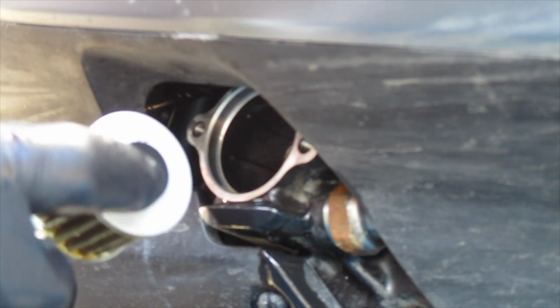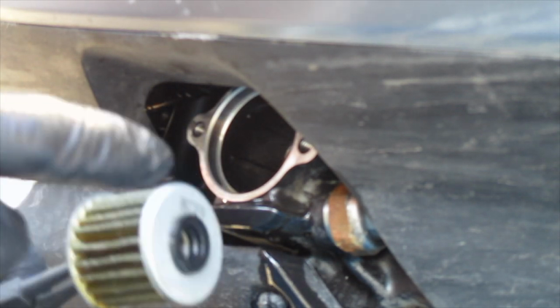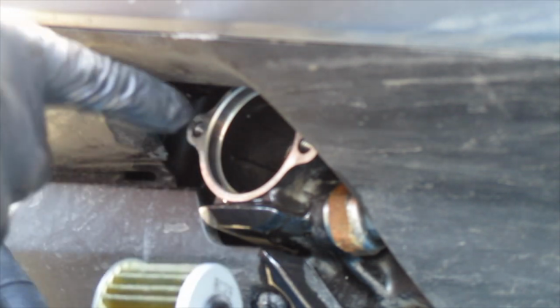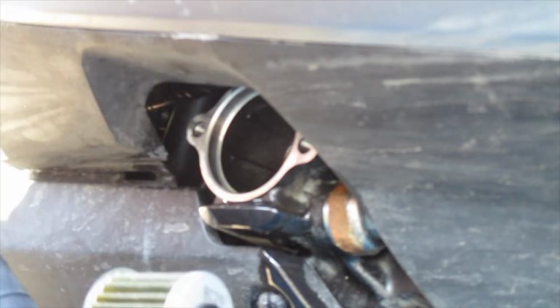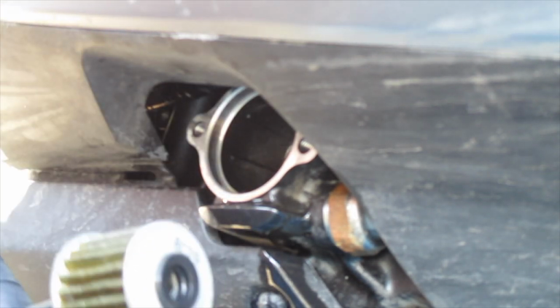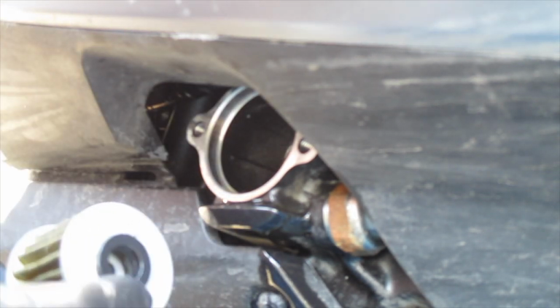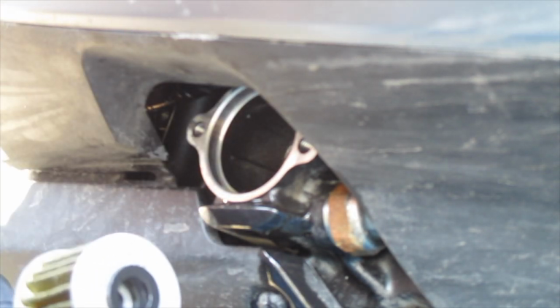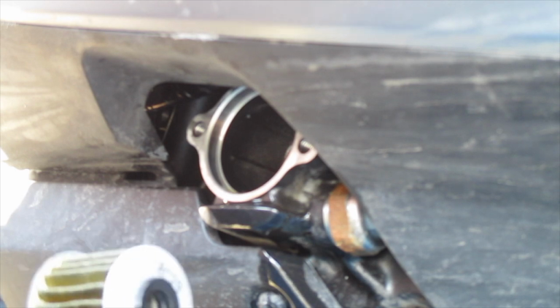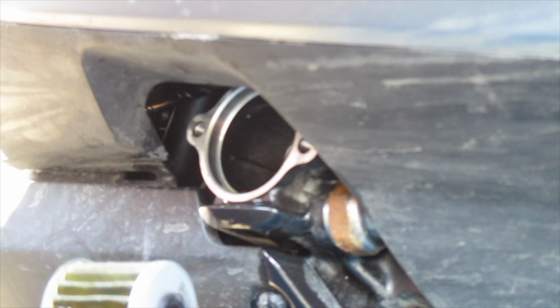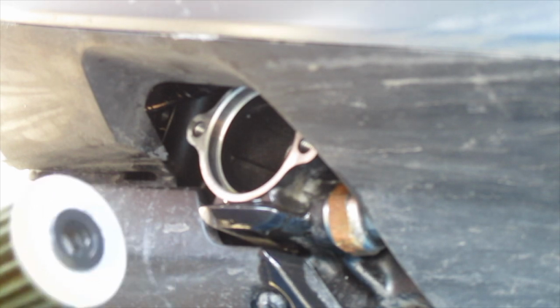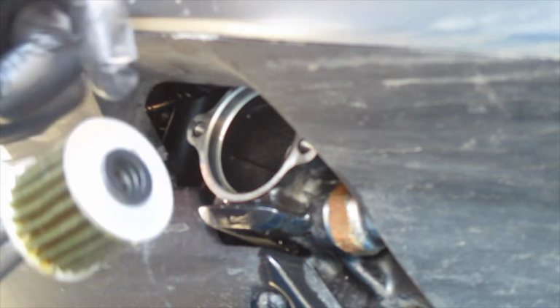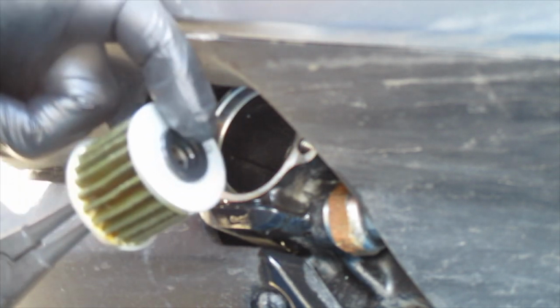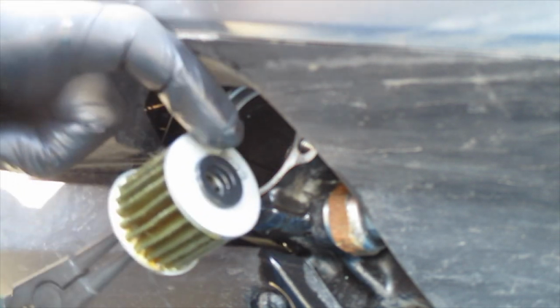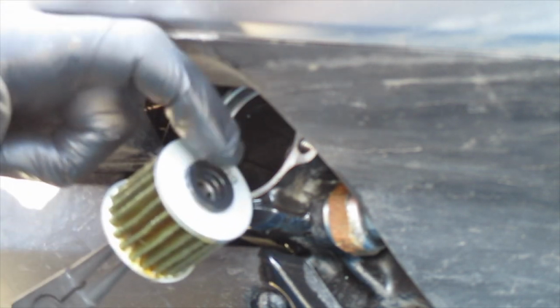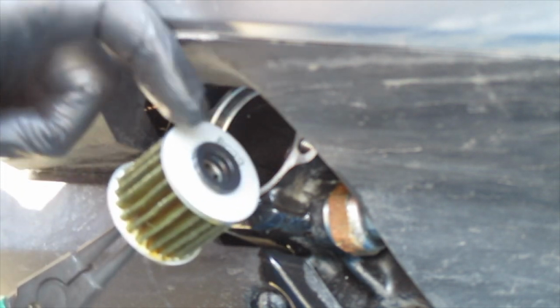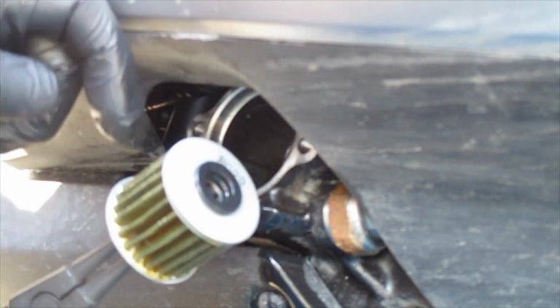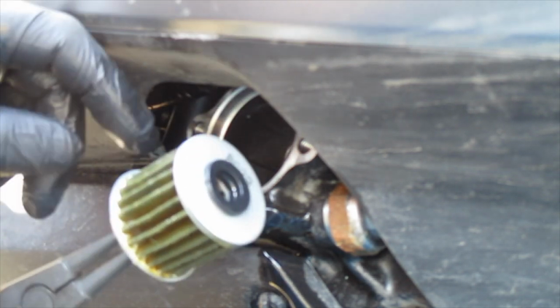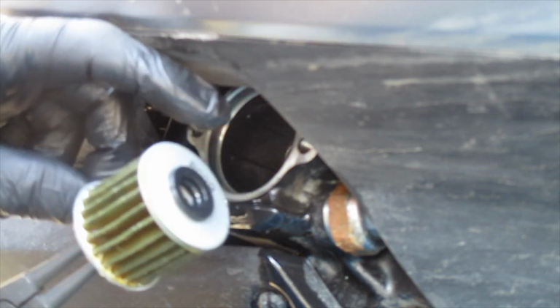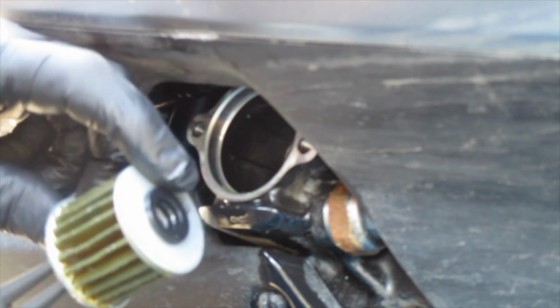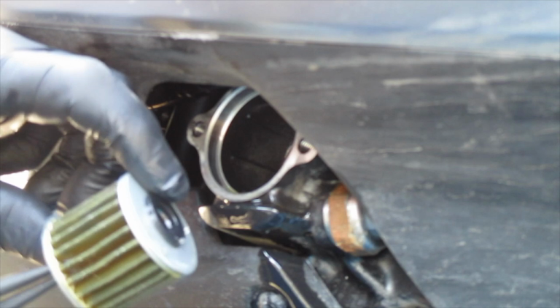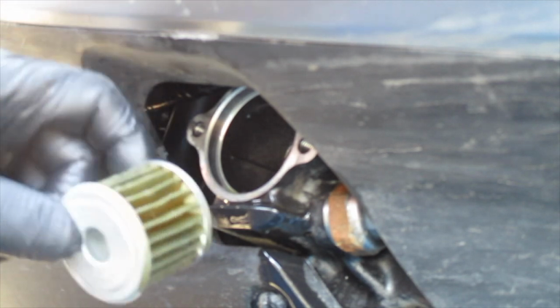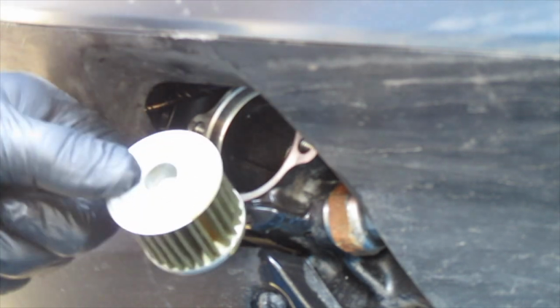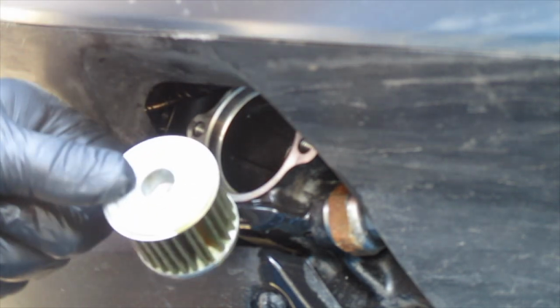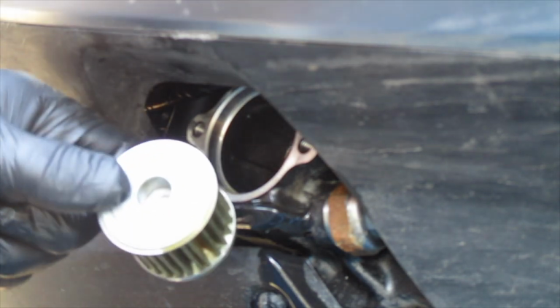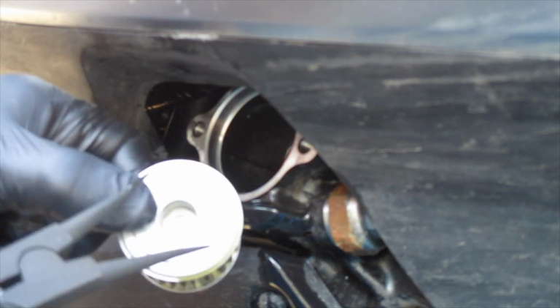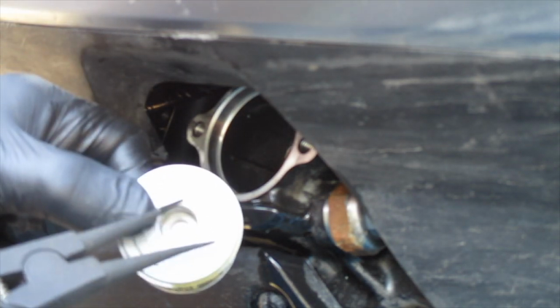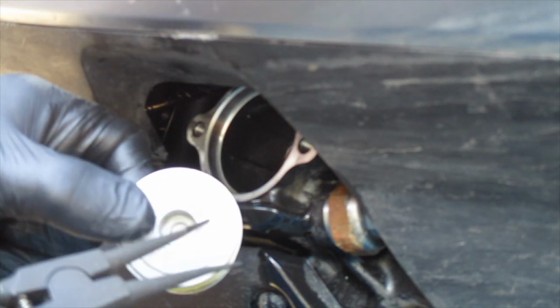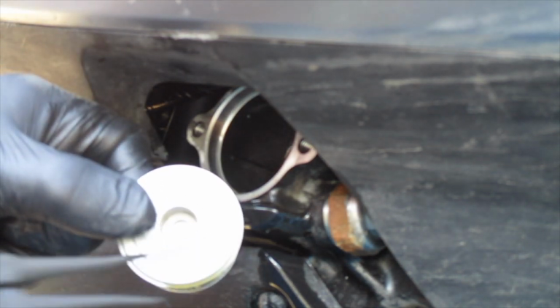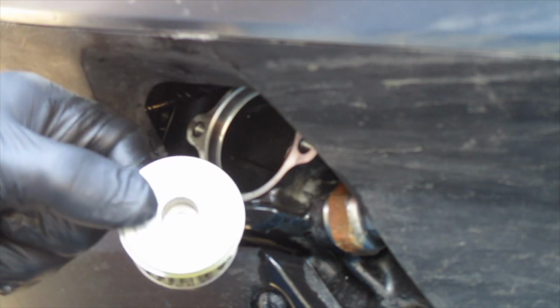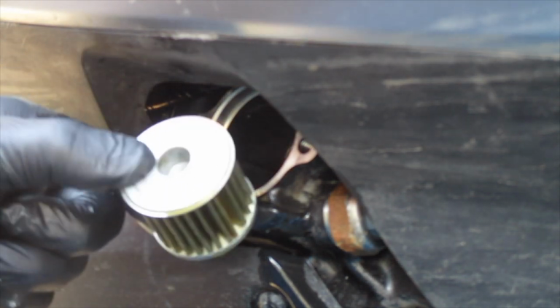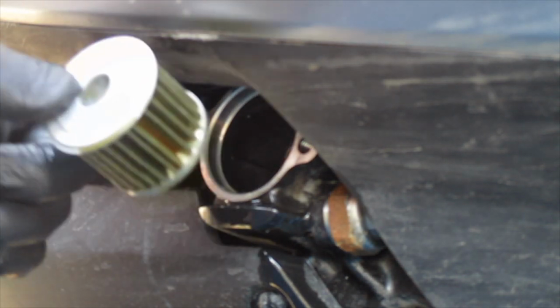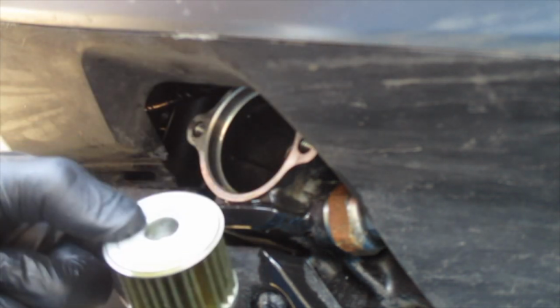There's a rubber seal at the lower end which is integral to the filter, so the new filter has that rubber seal already on it. And it actually says 'outside' pointing this way.